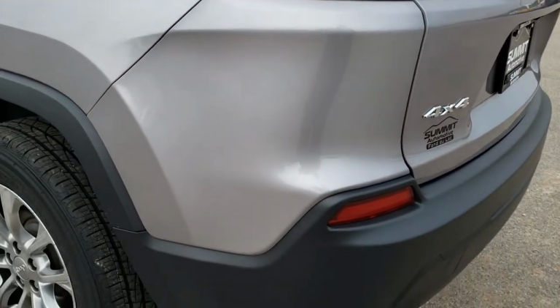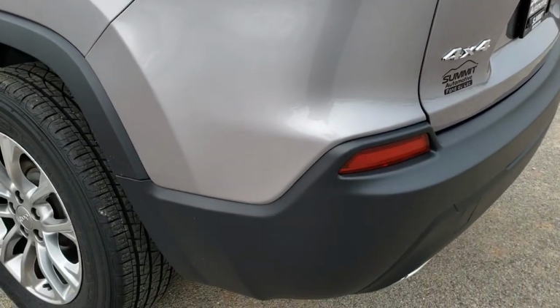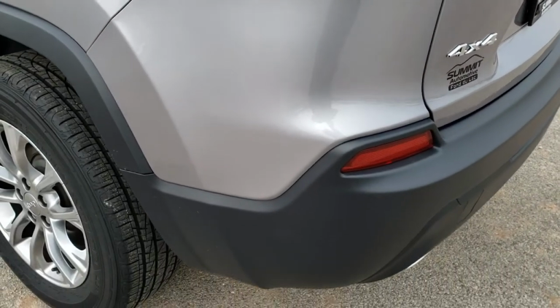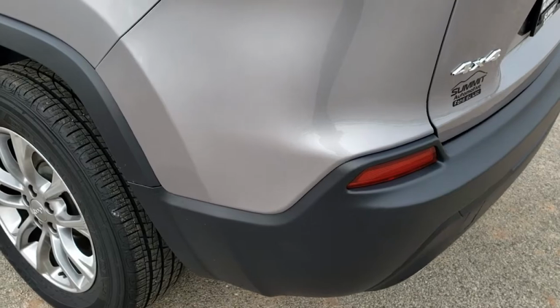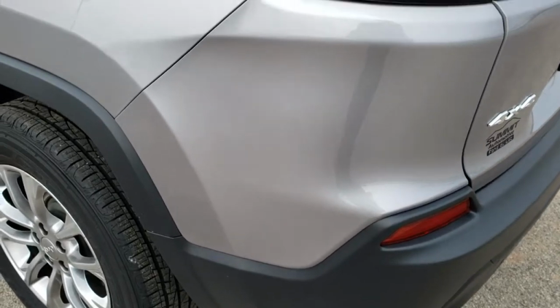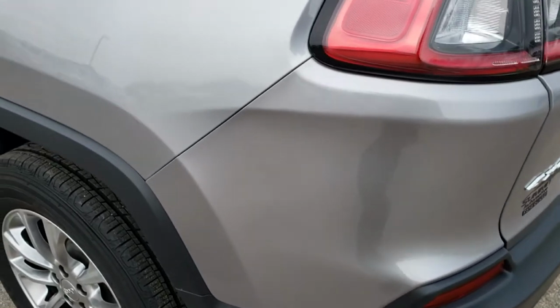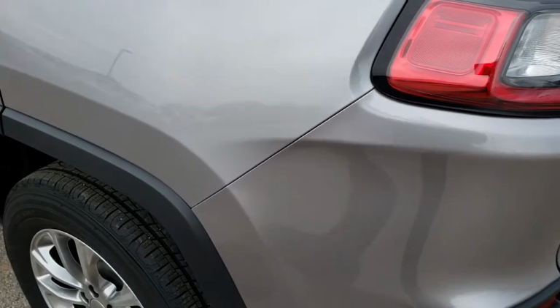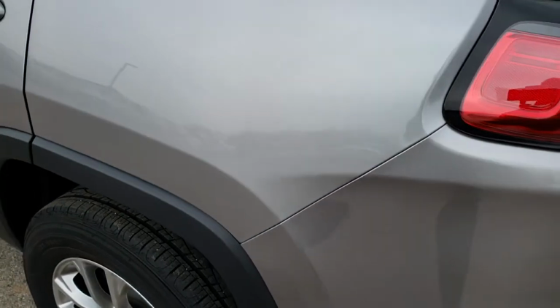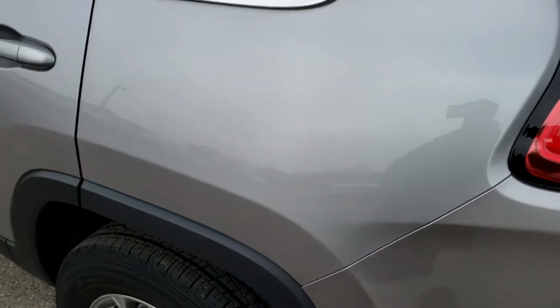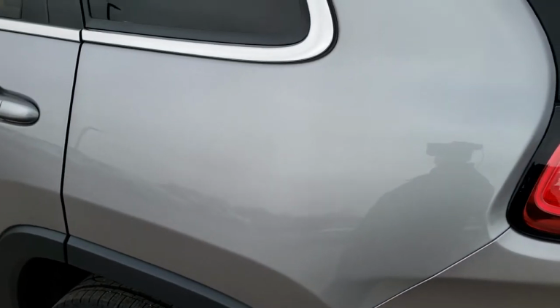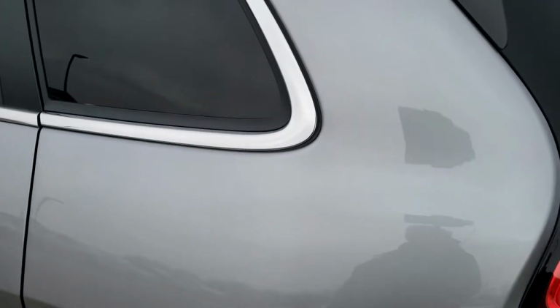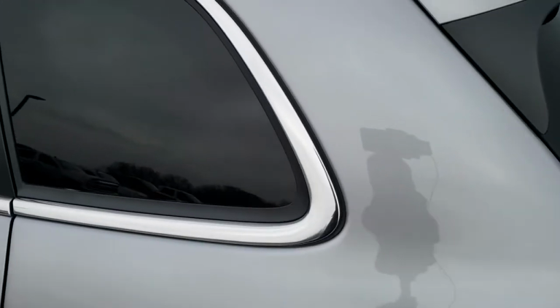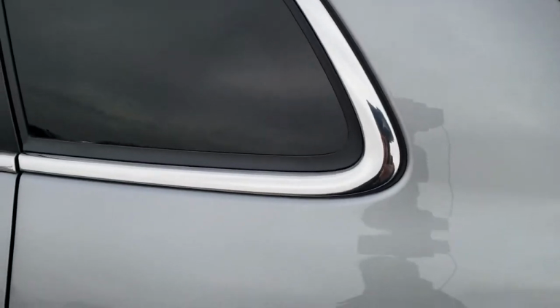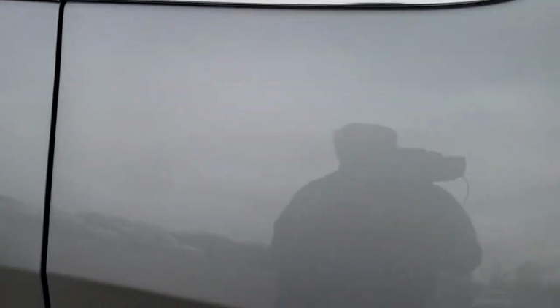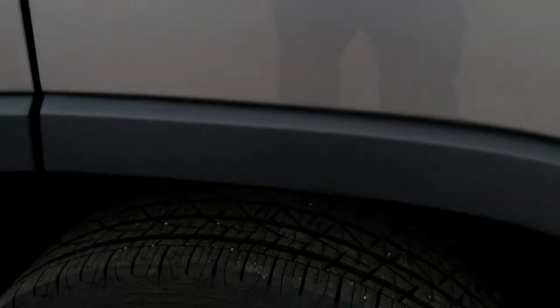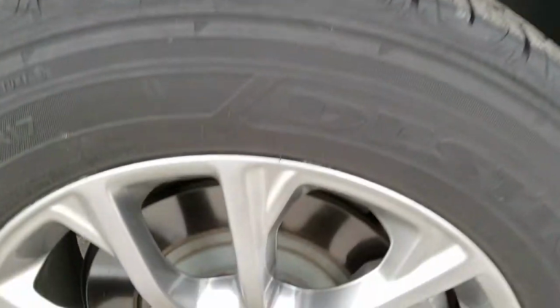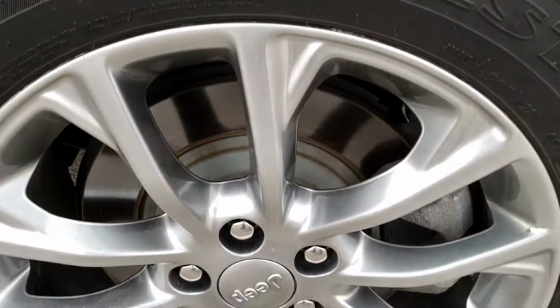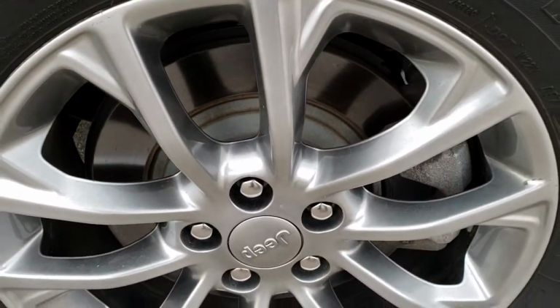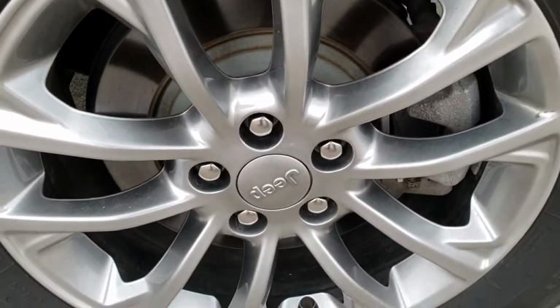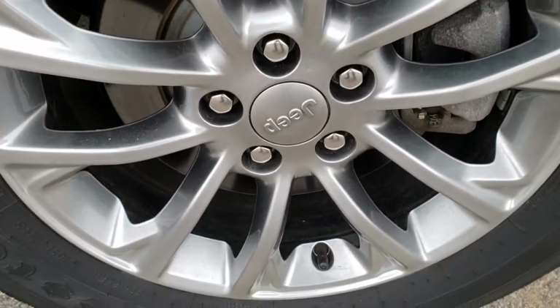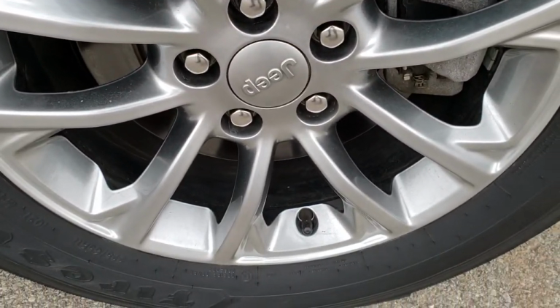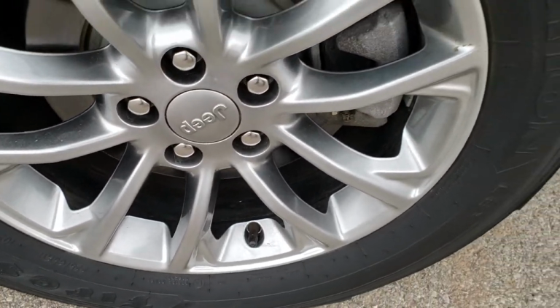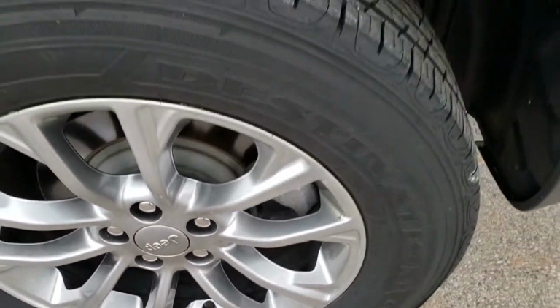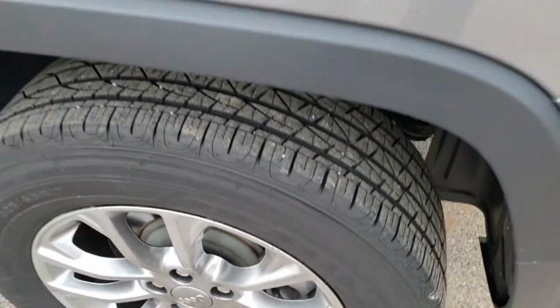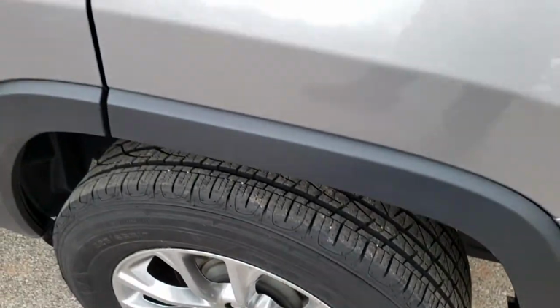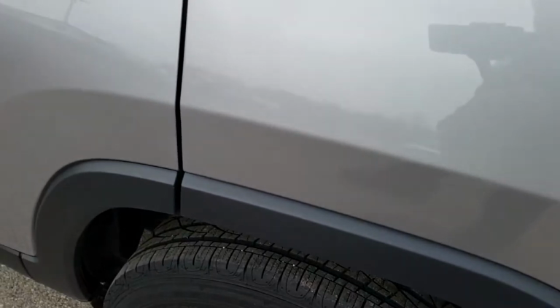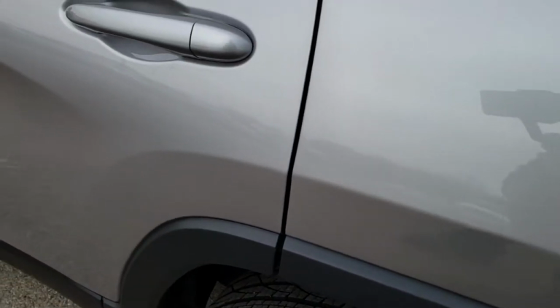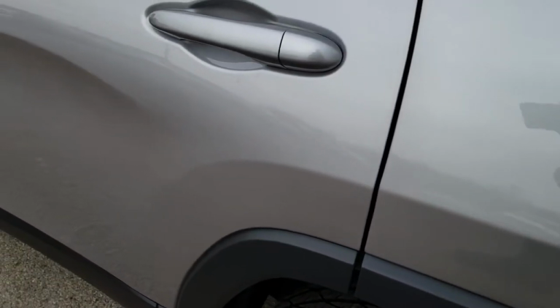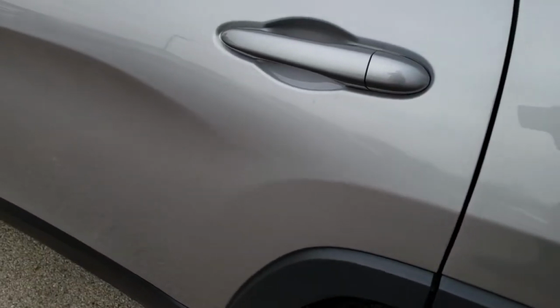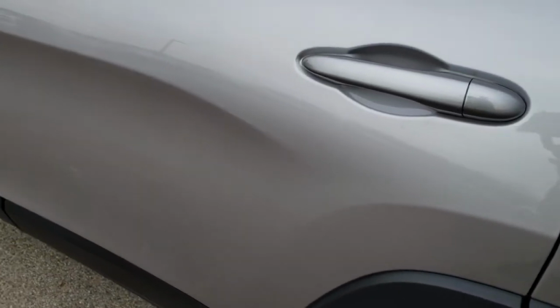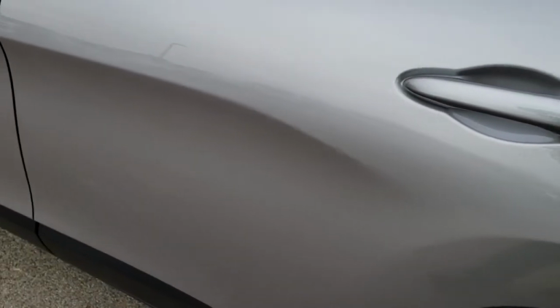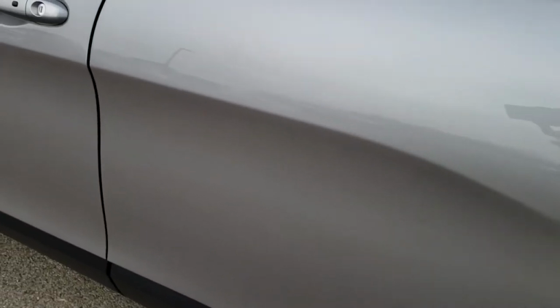As we go down this side of the vehicle, just as clean as that passenger side. No dents or dings on that rear quarter. This back rim is in excellent shape as well. Four-wheel disc brakes on the Cherokees. And down this side, no dents, no dings.